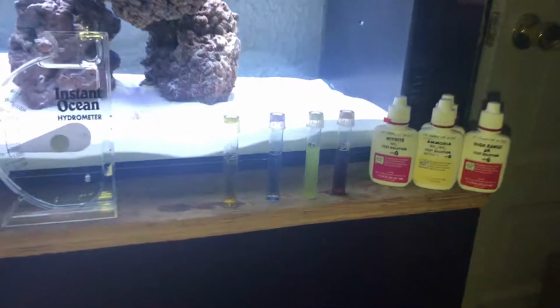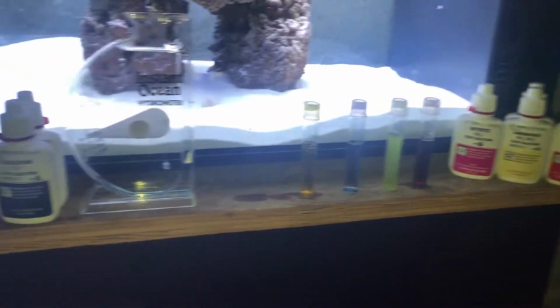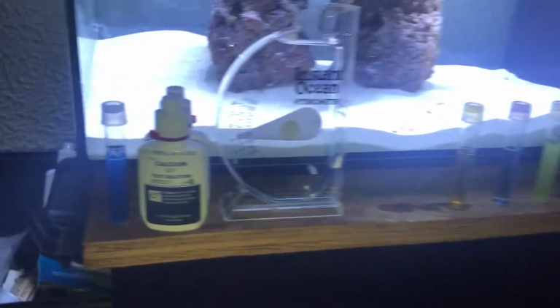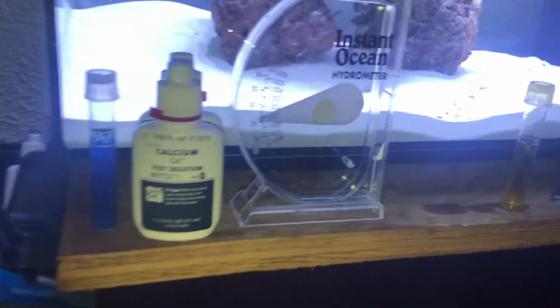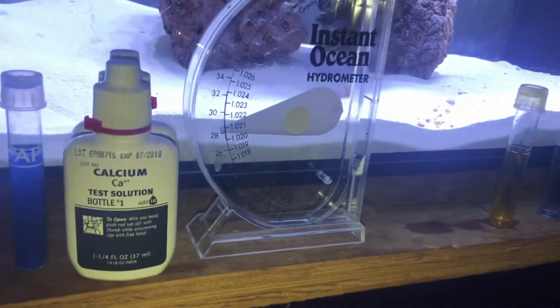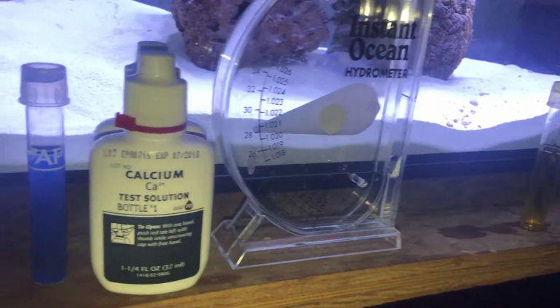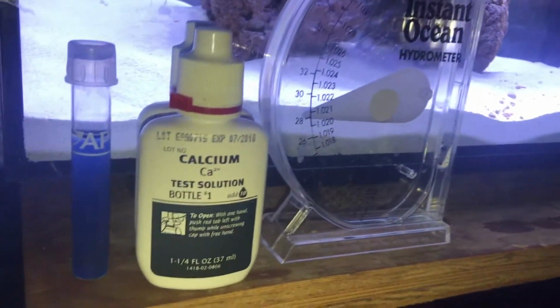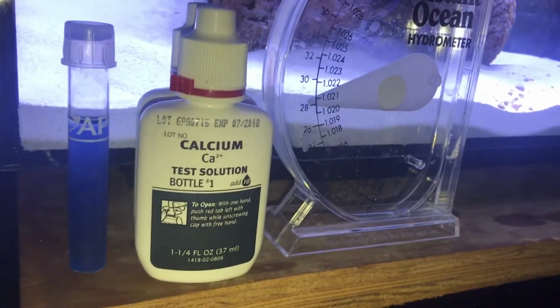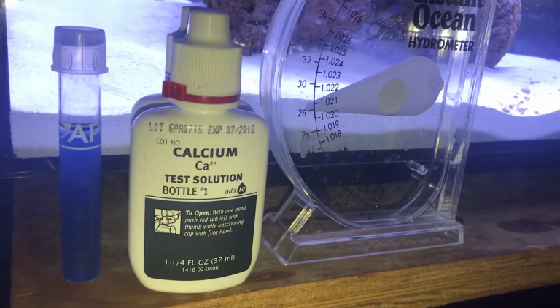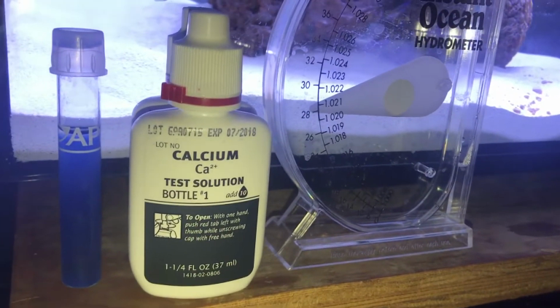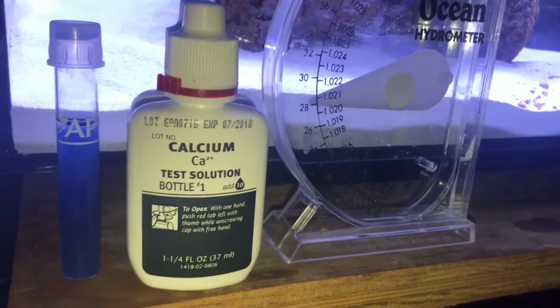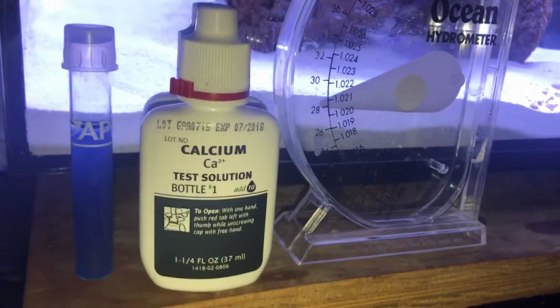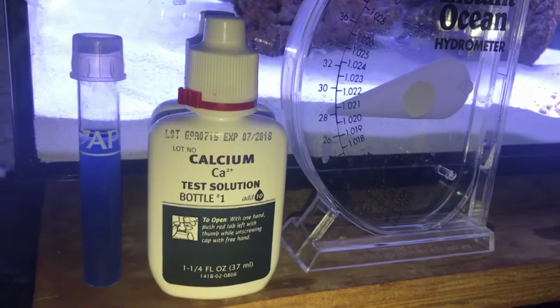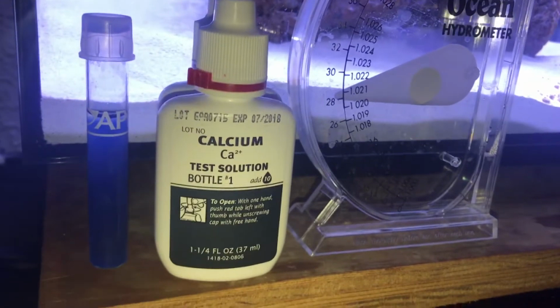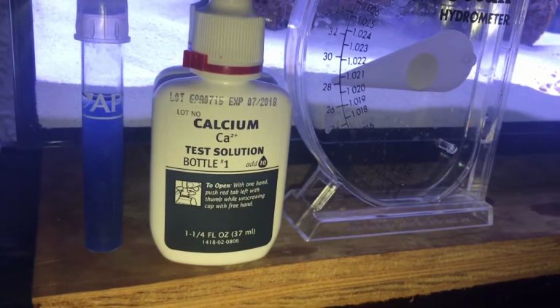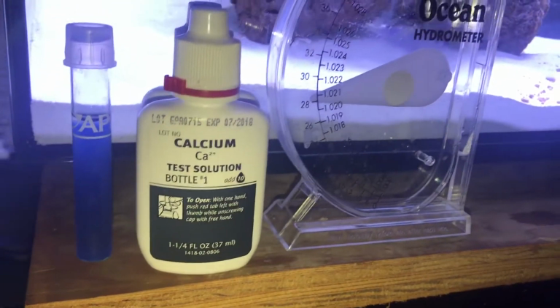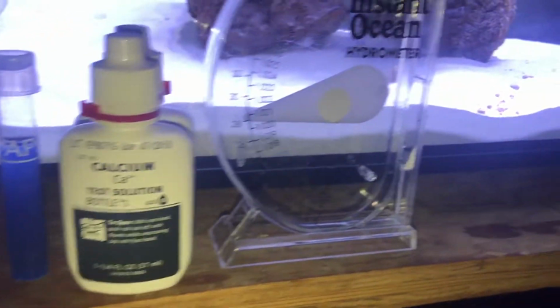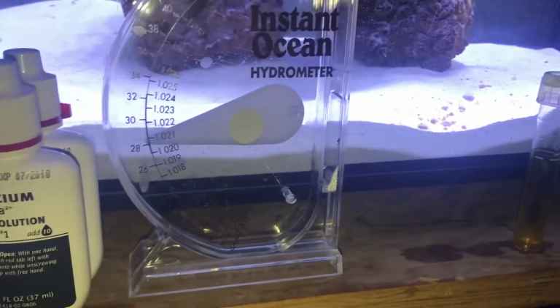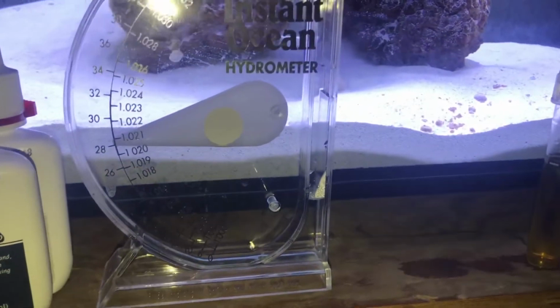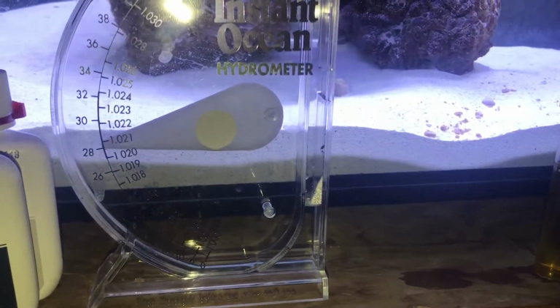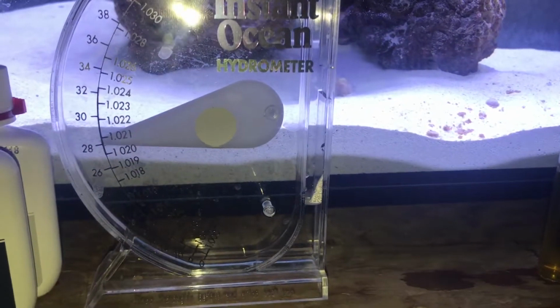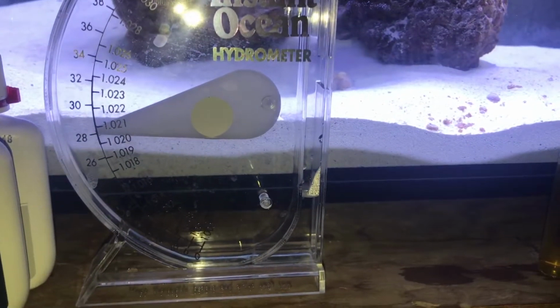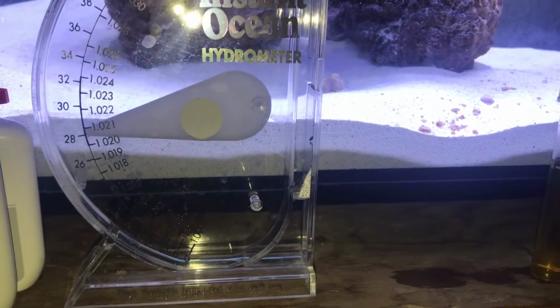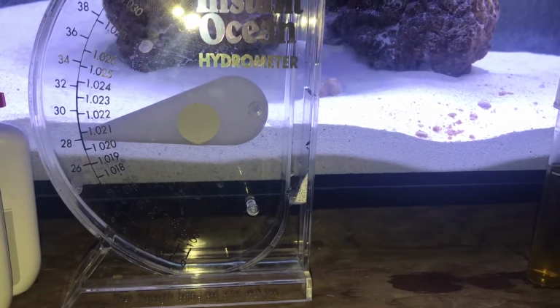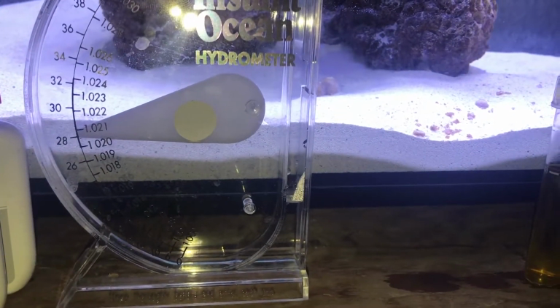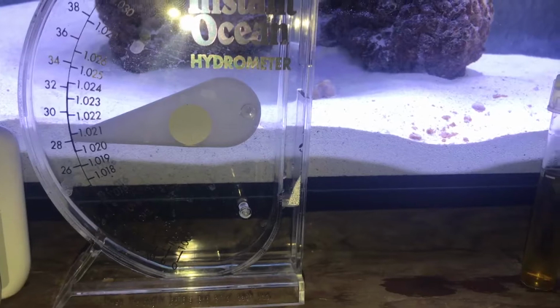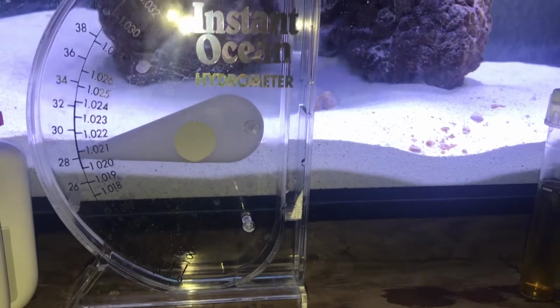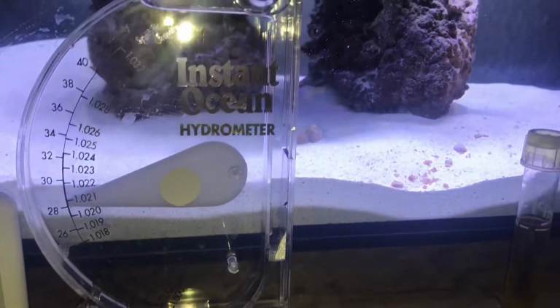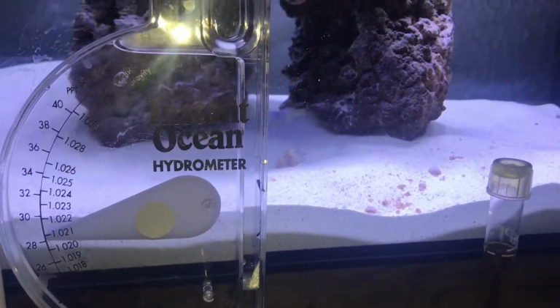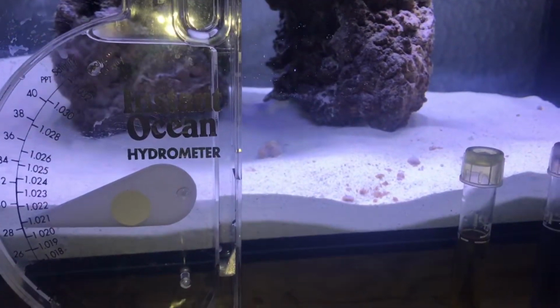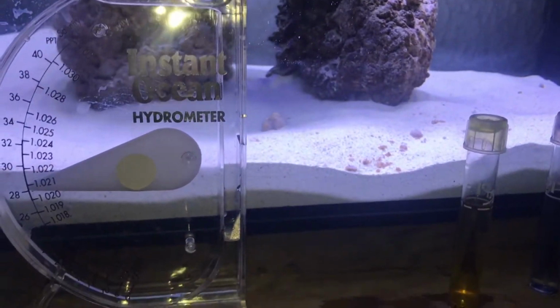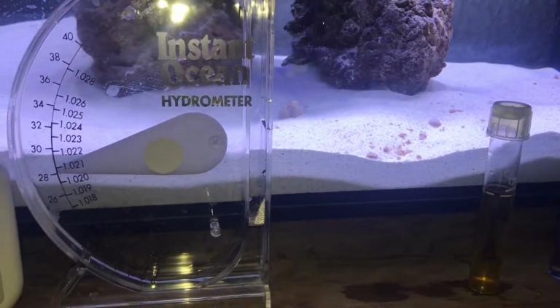What's up, you guys? I got six days of cycling and I am done. I'm looking at about 400 on the calcium and about 21 on the salinity.